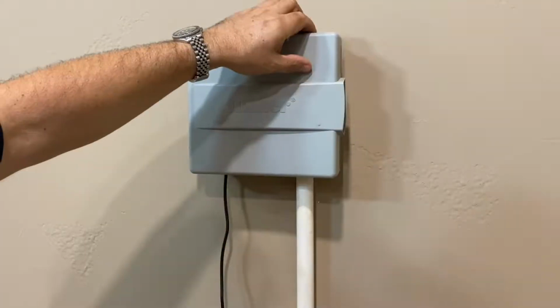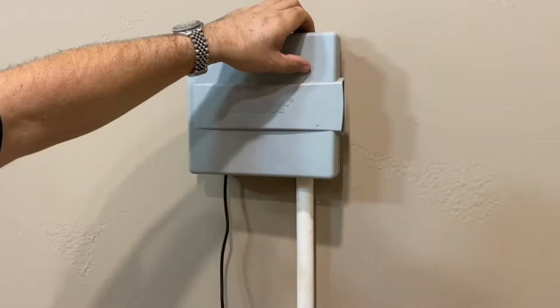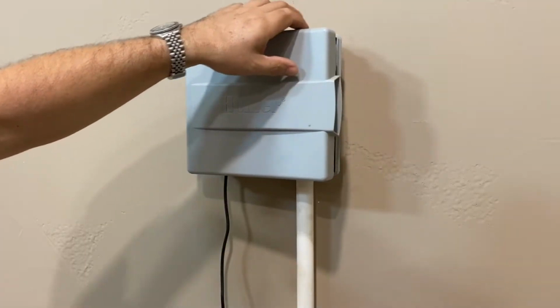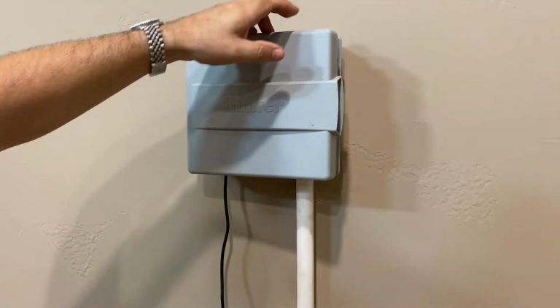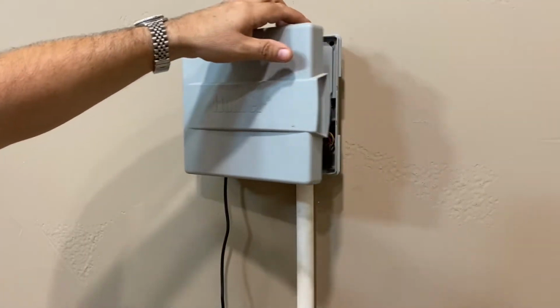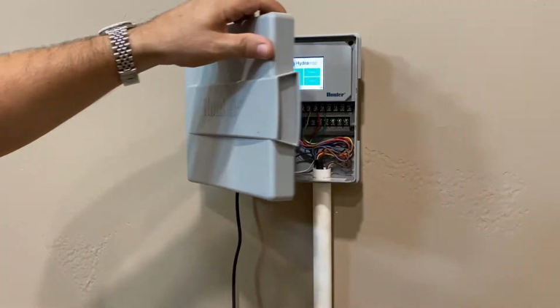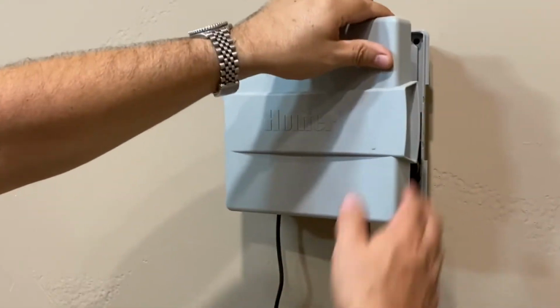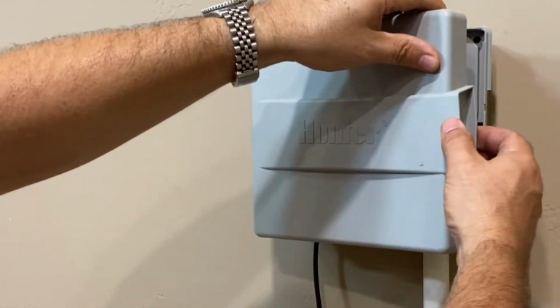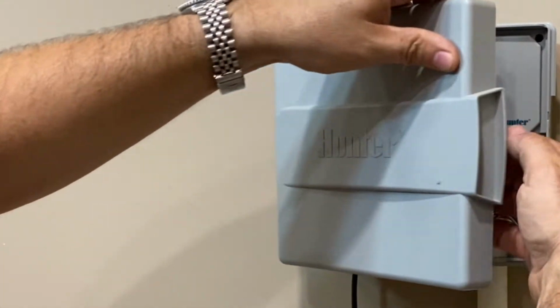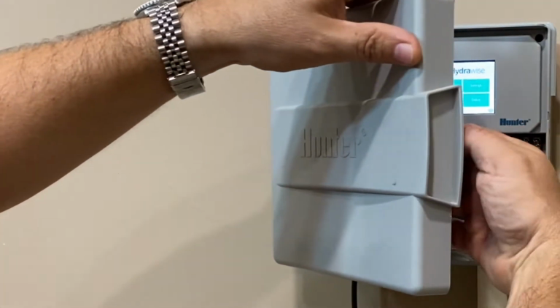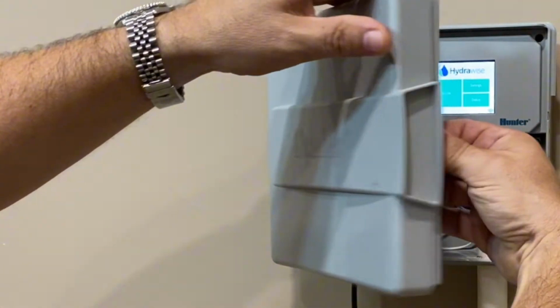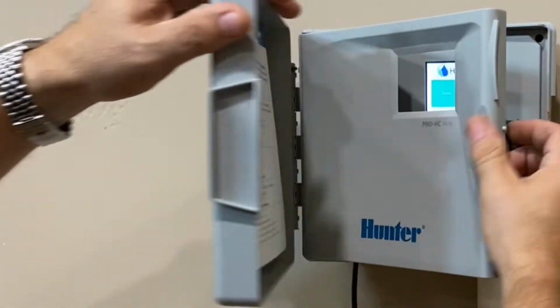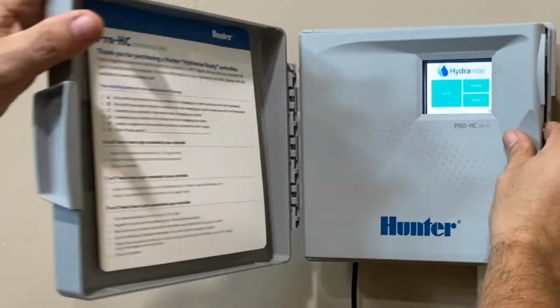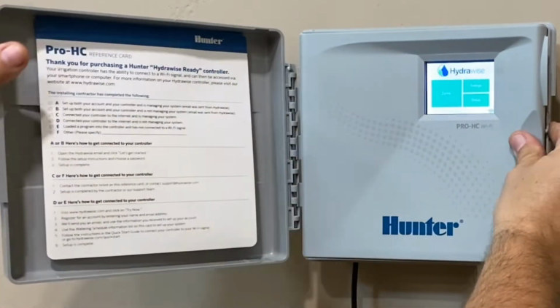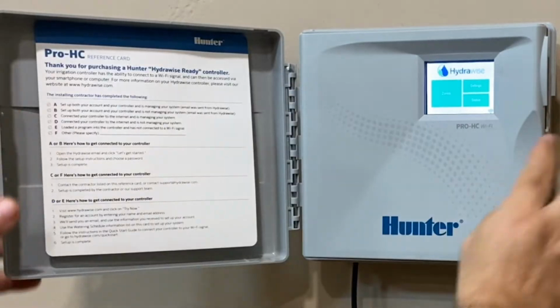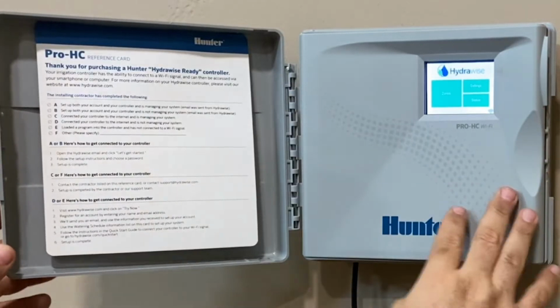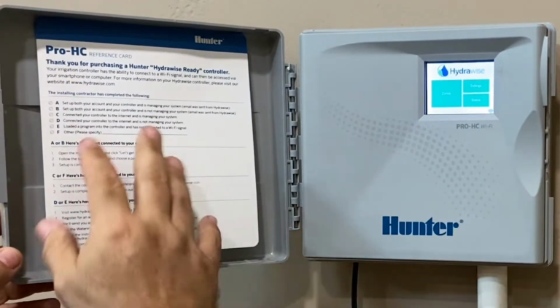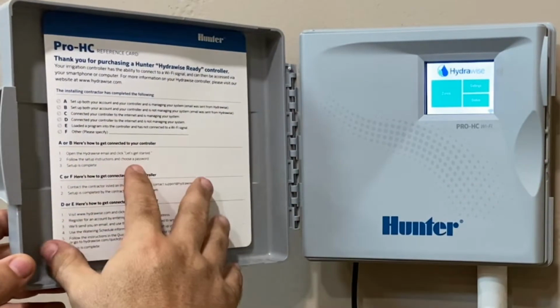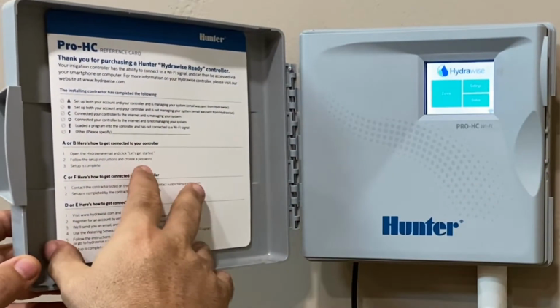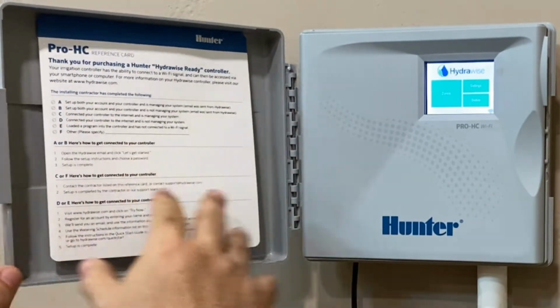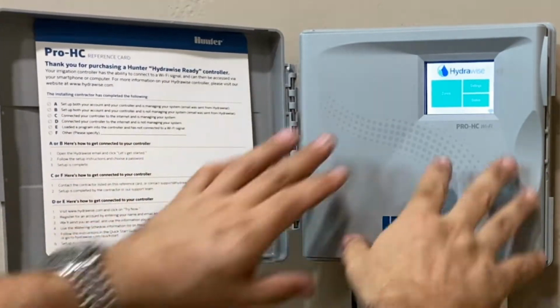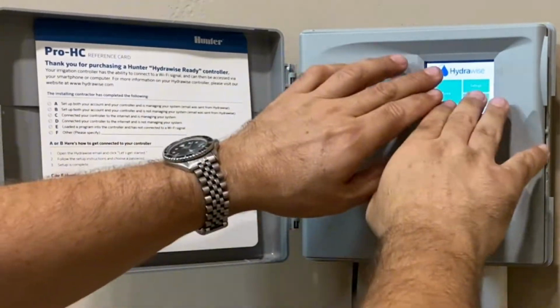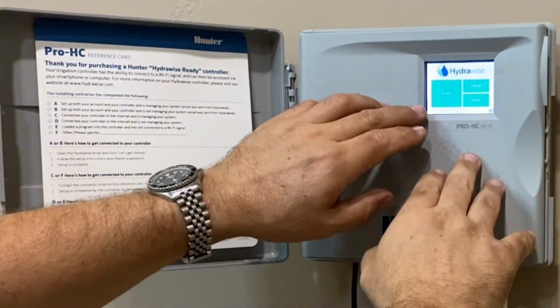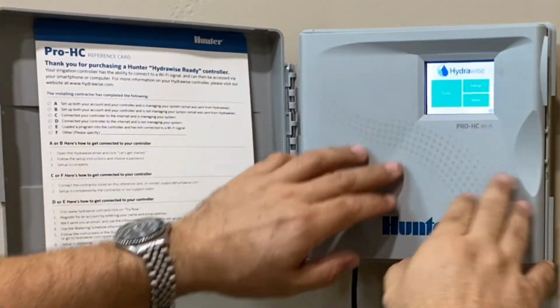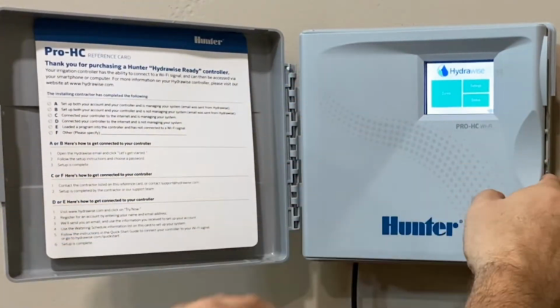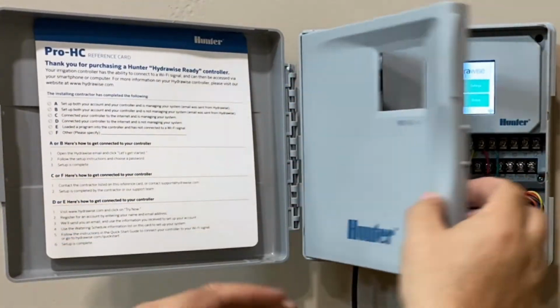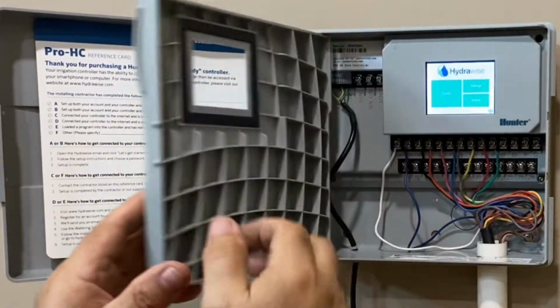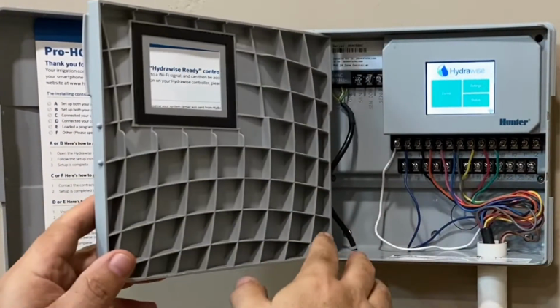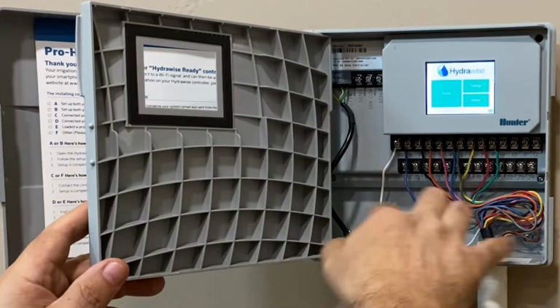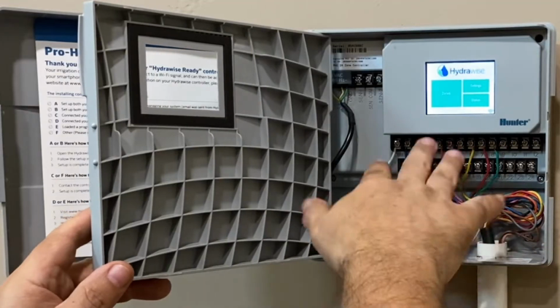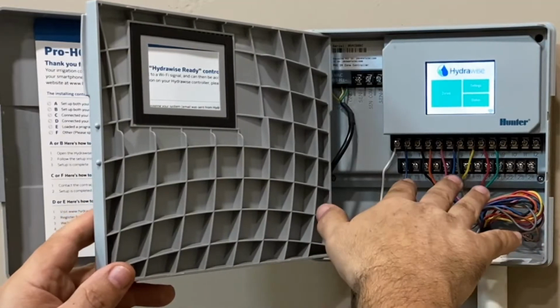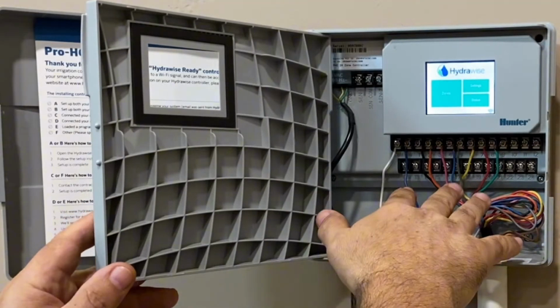I really like this — I have two of these. When you open it up, you've got your owner's manual here on this side, and then you've got your display screen. And then behind that, this is where your connection points are.